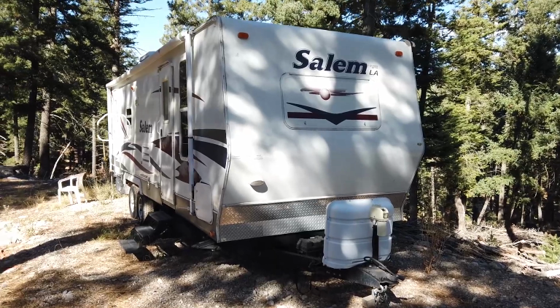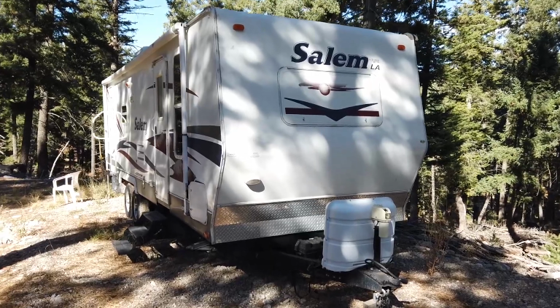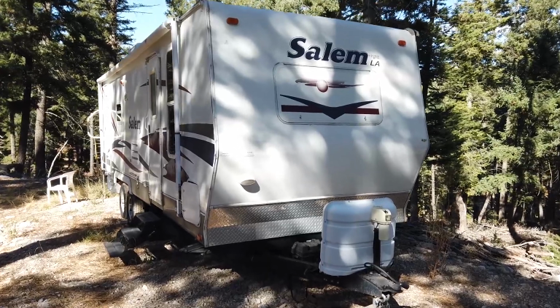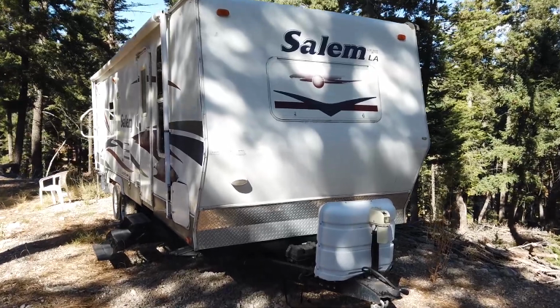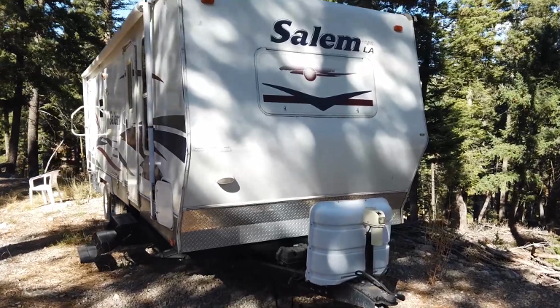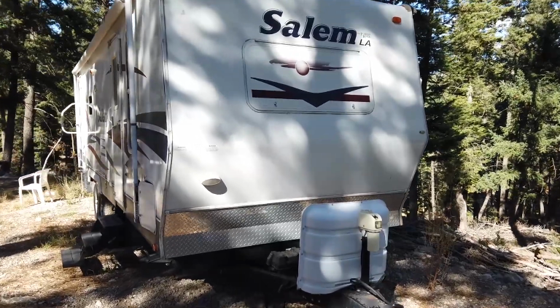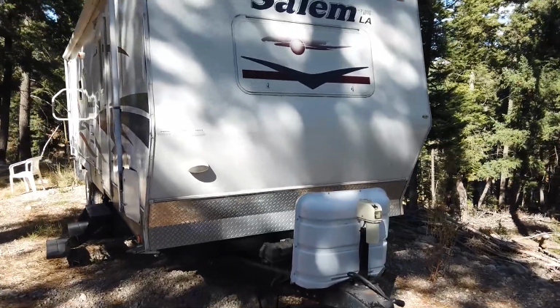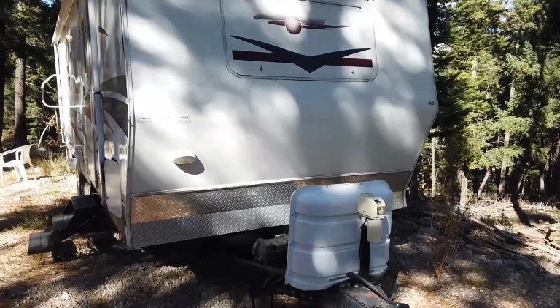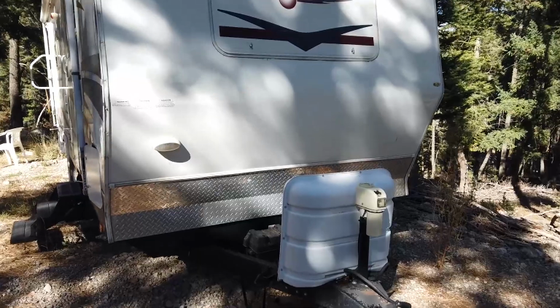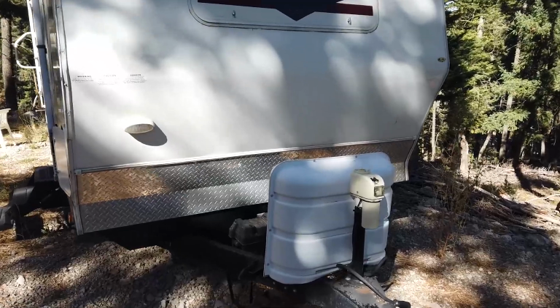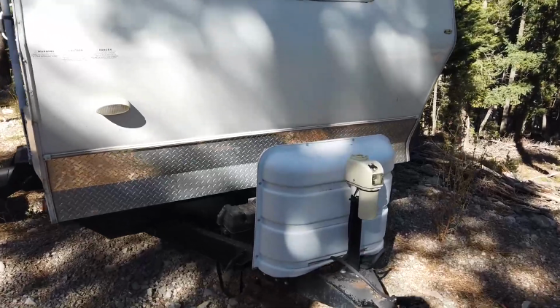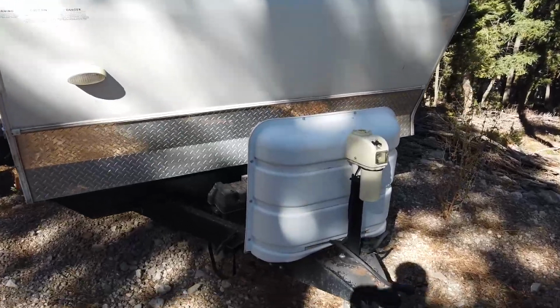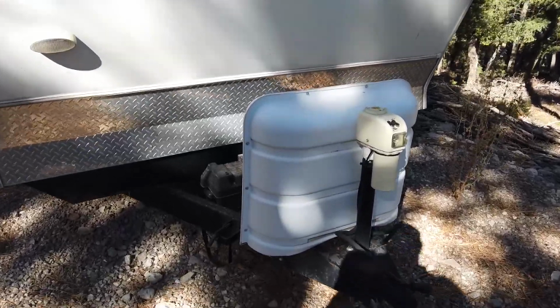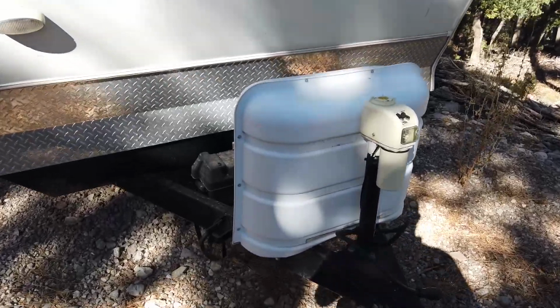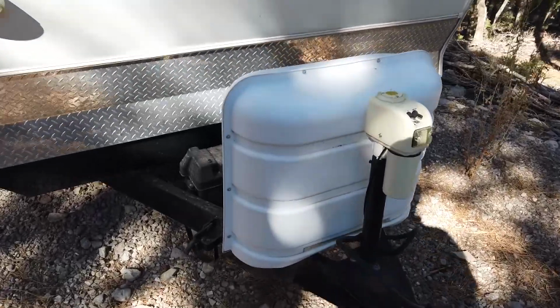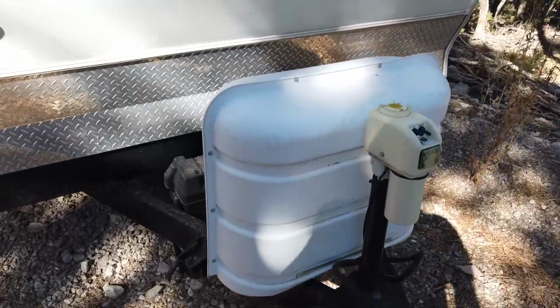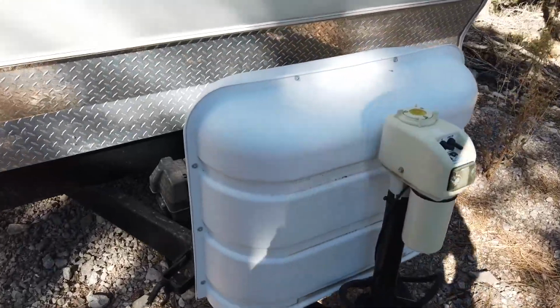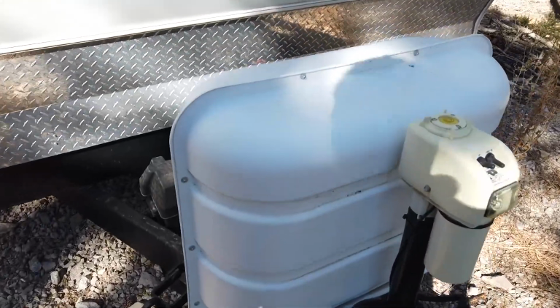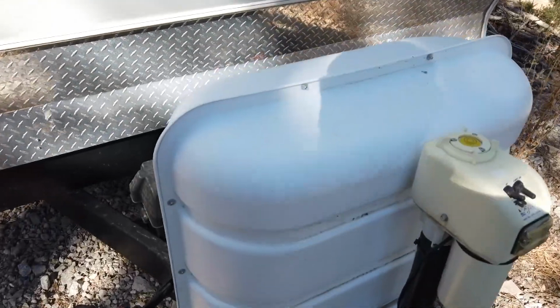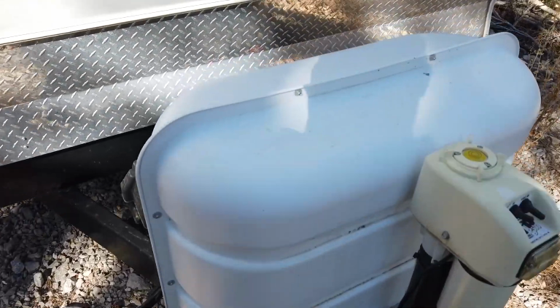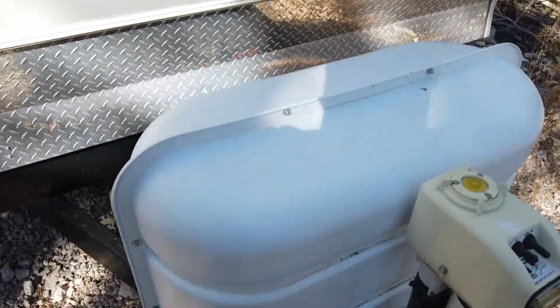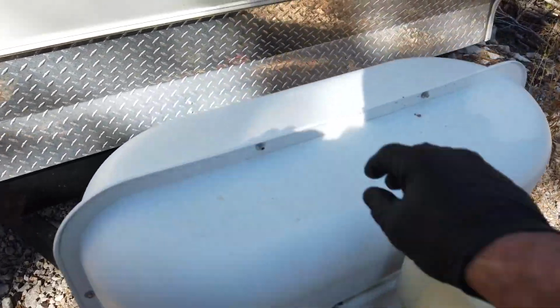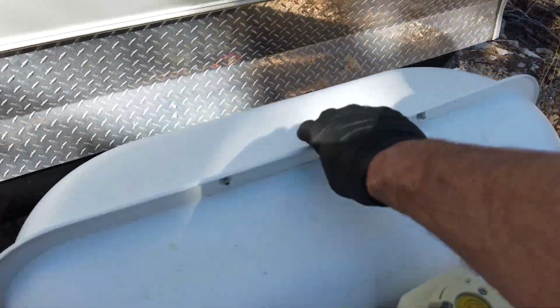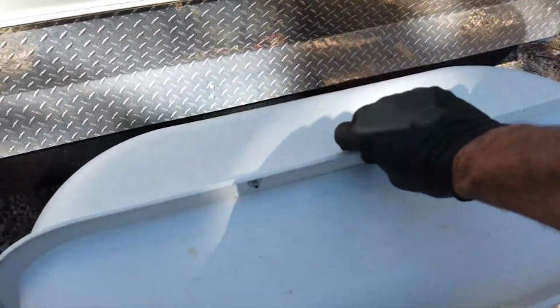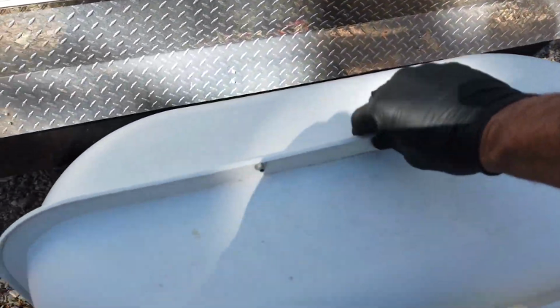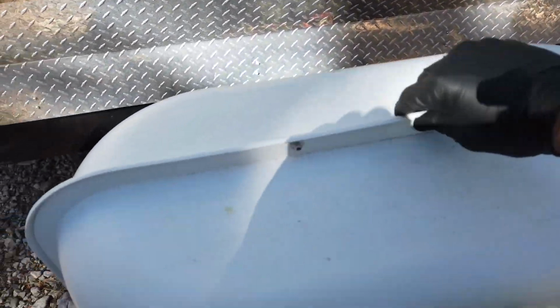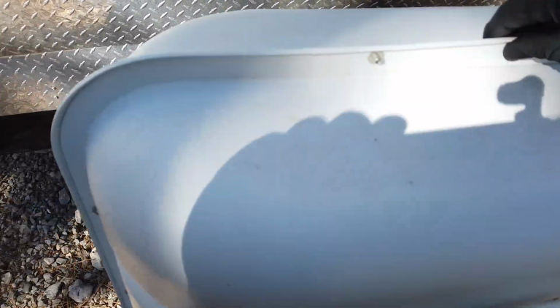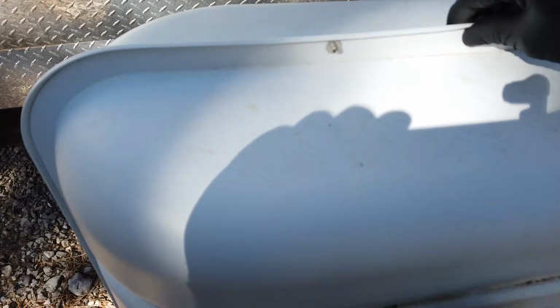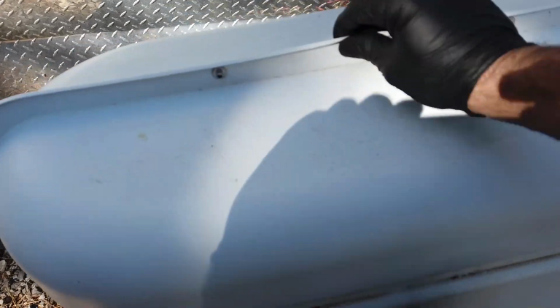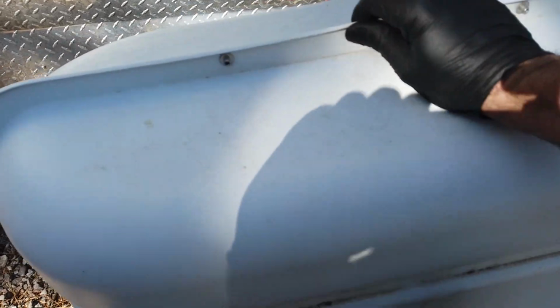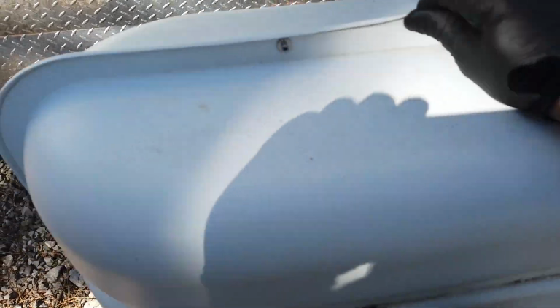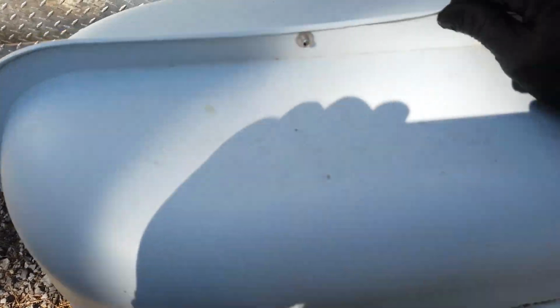We're going to start in the front with some of the basic systems. On this particular model you do have a propane tank located in the front that's going to have this cover on it.